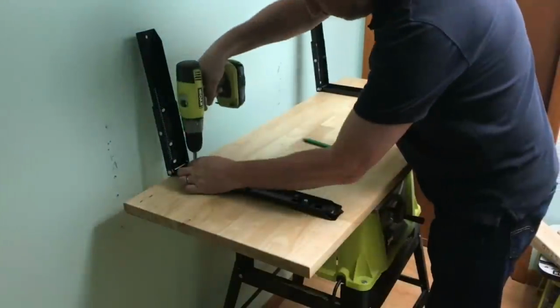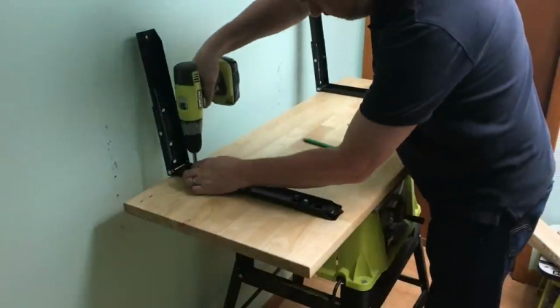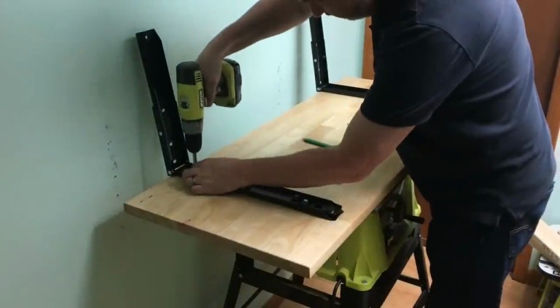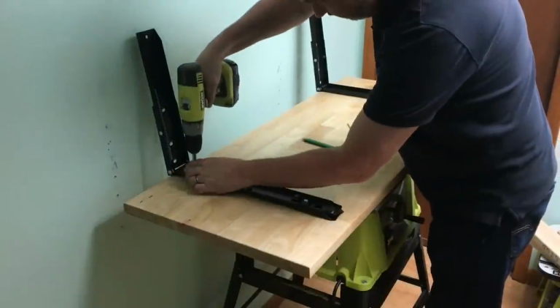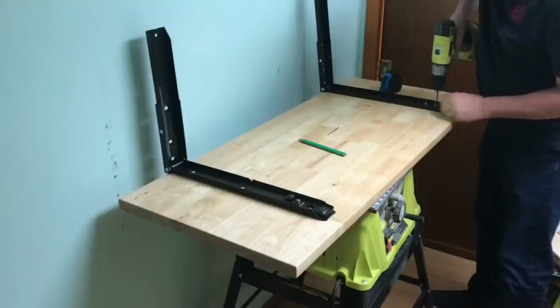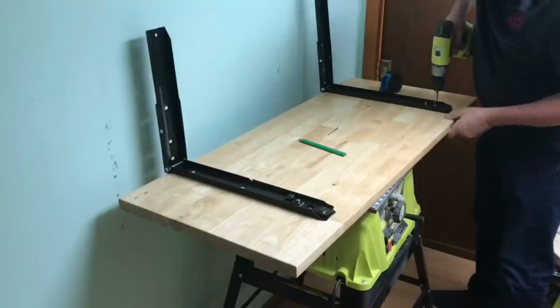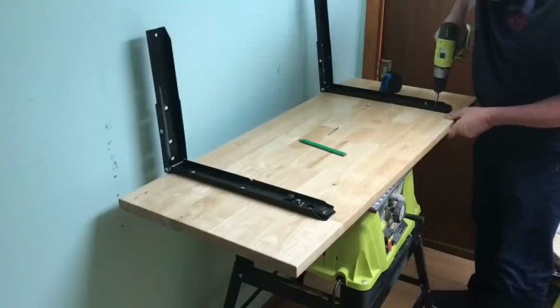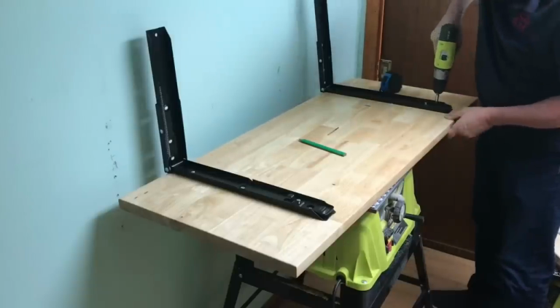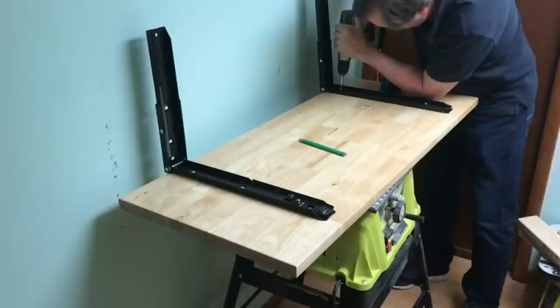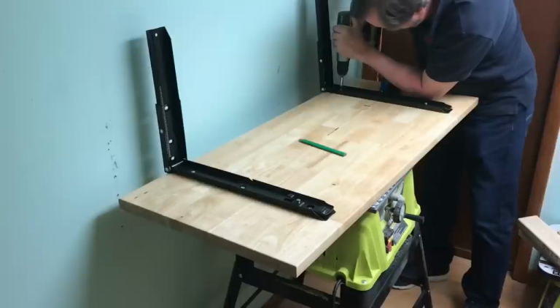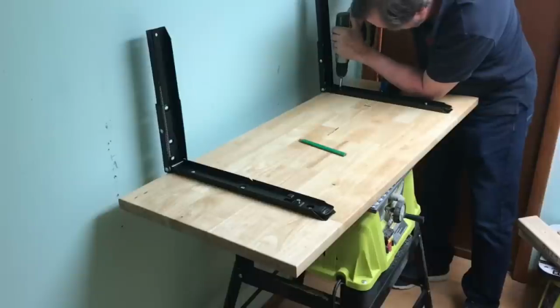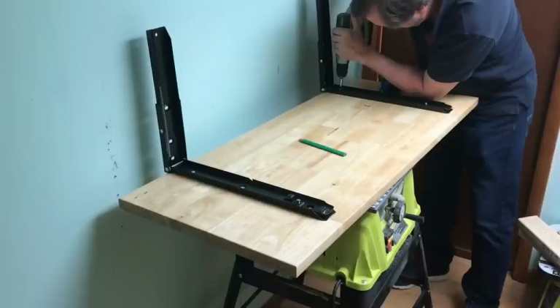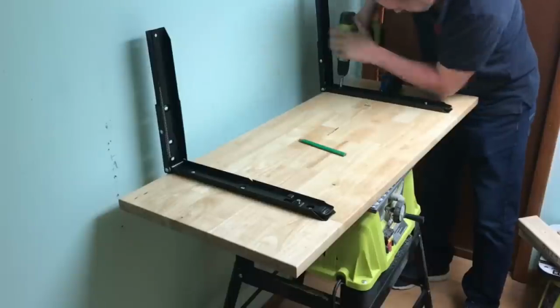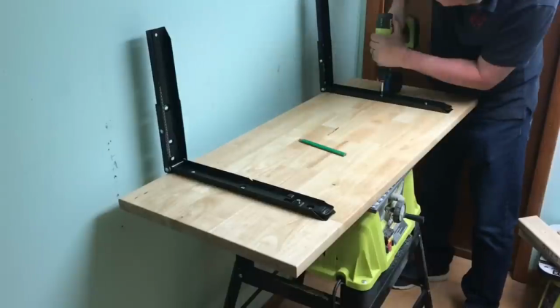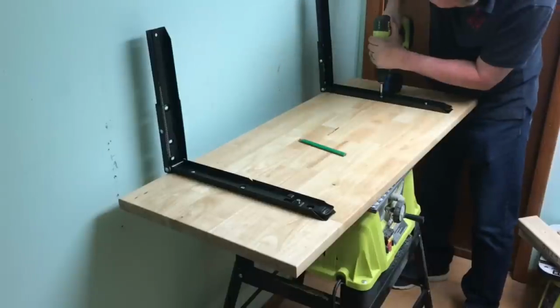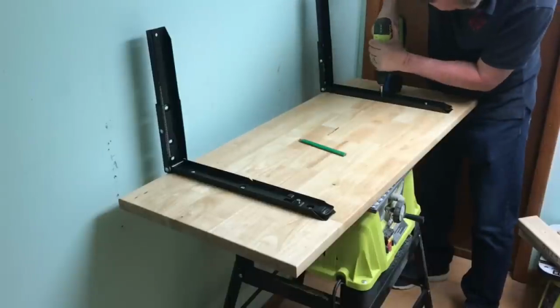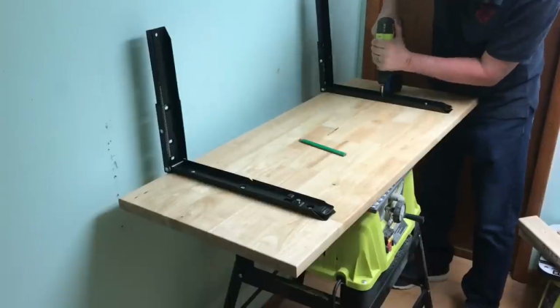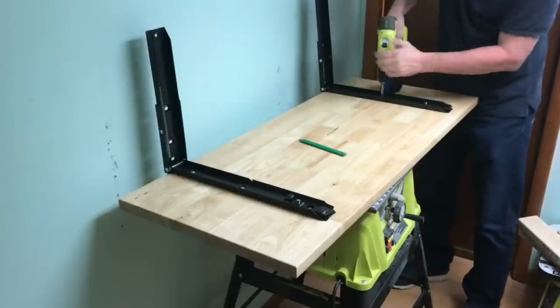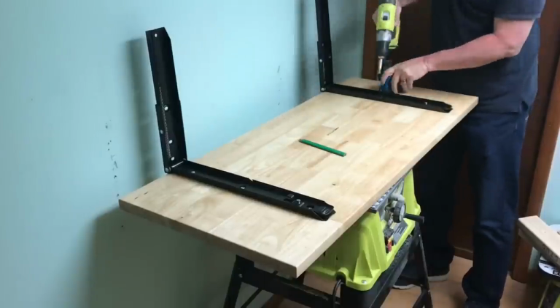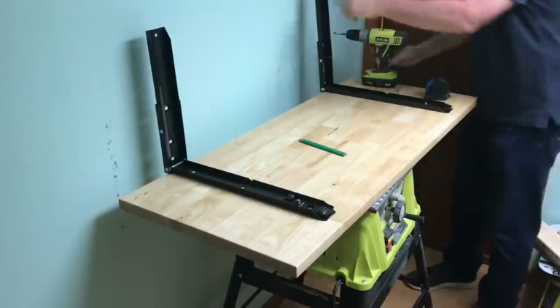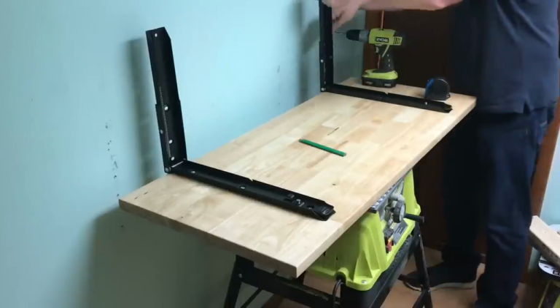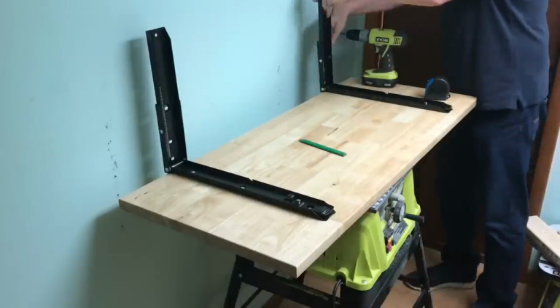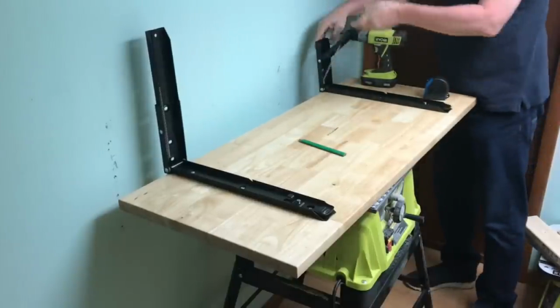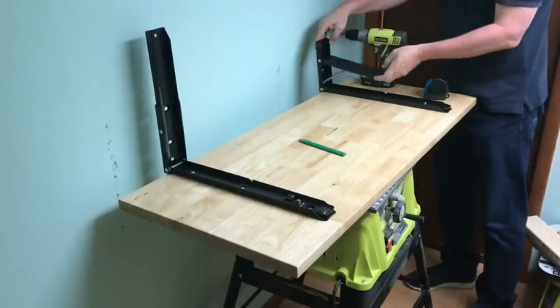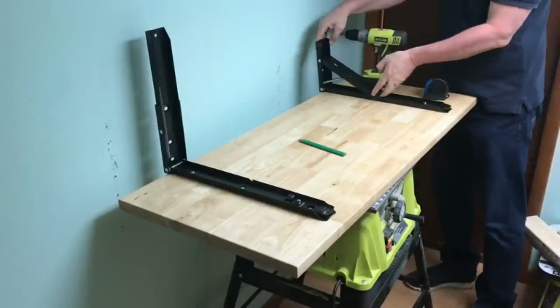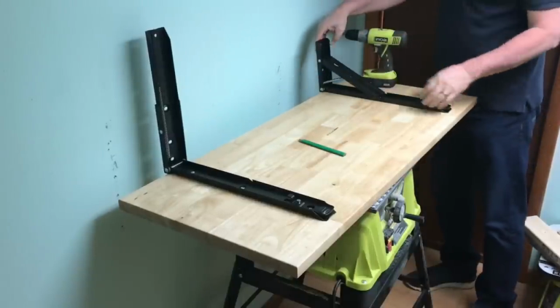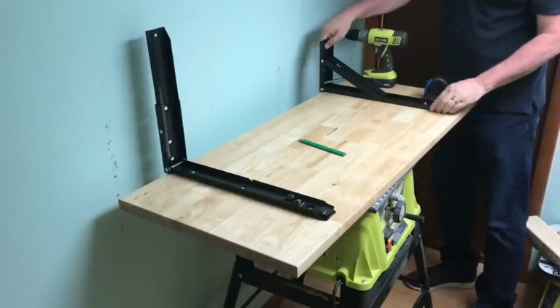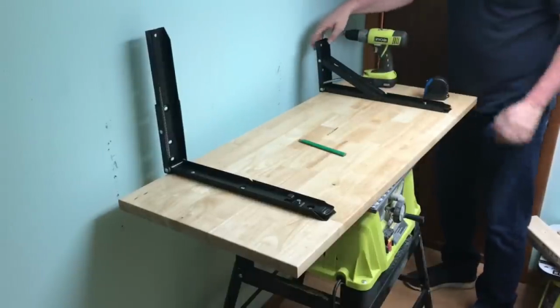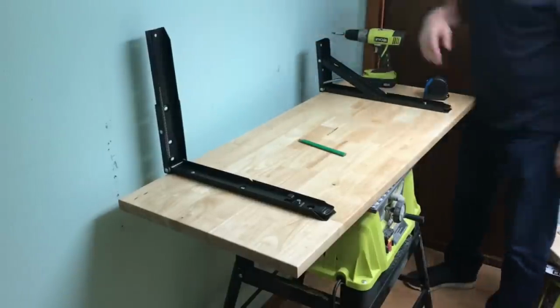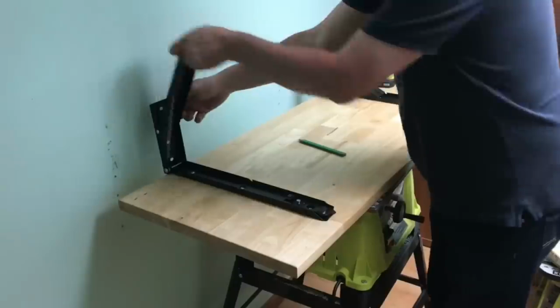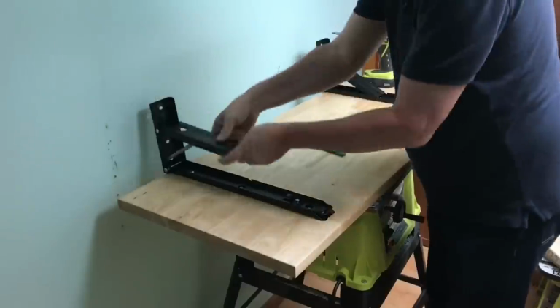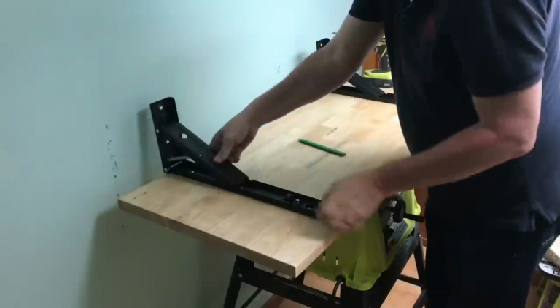I did that on both sides and then I could shoot the screws — one at the front, one at the back, and then there's actually one in the middle on both brackets. Once that was done, I put the levers back down and this thing was ready to mount.